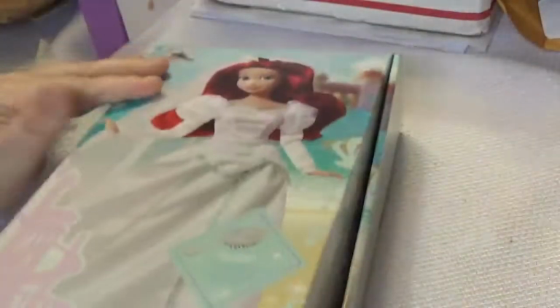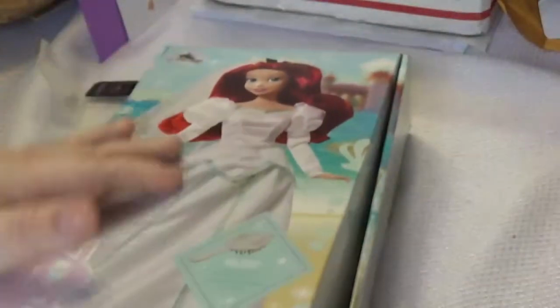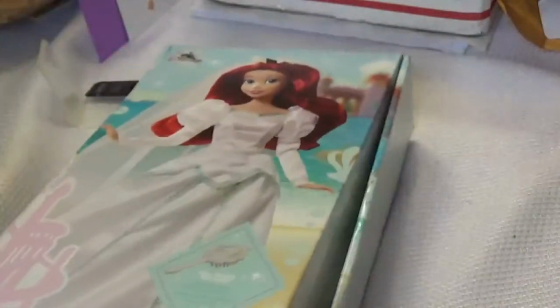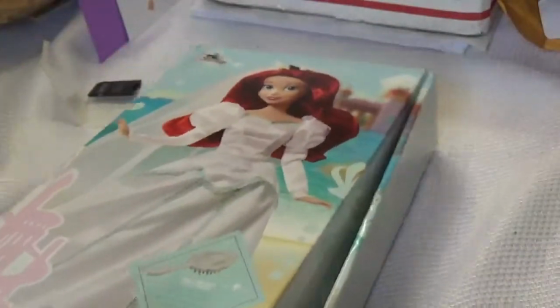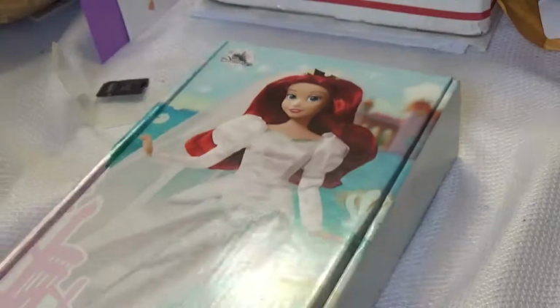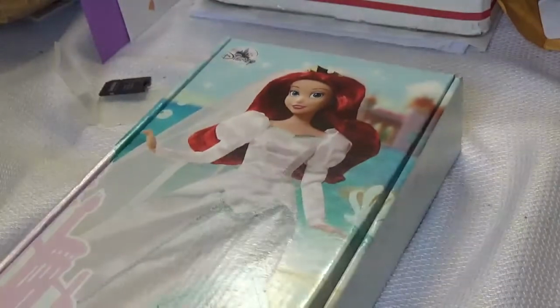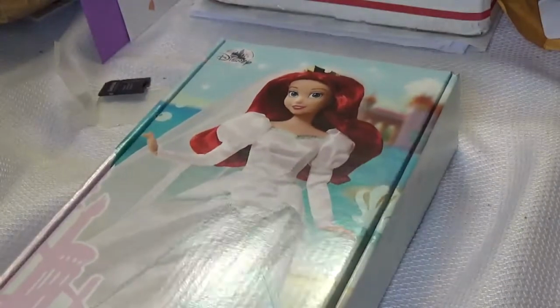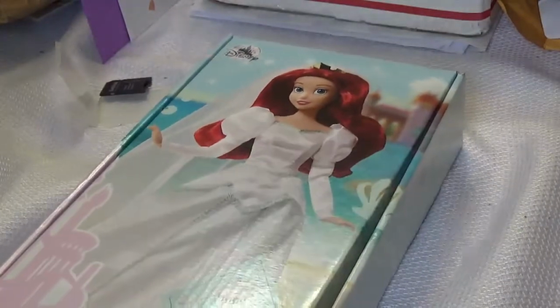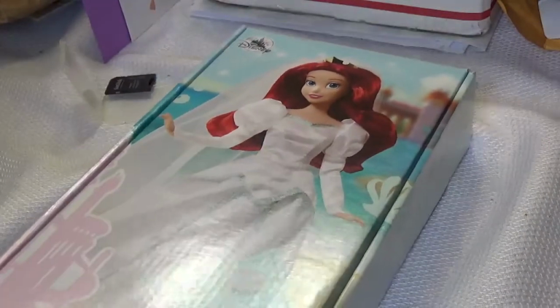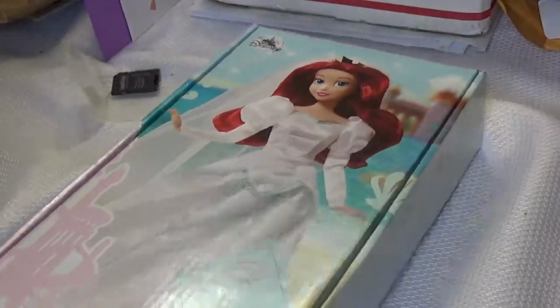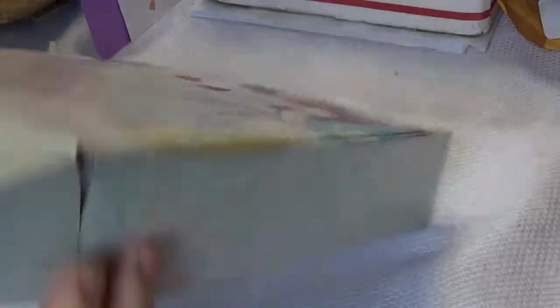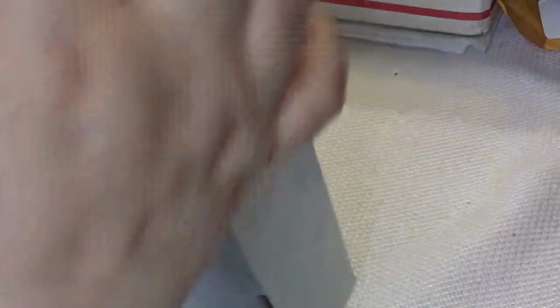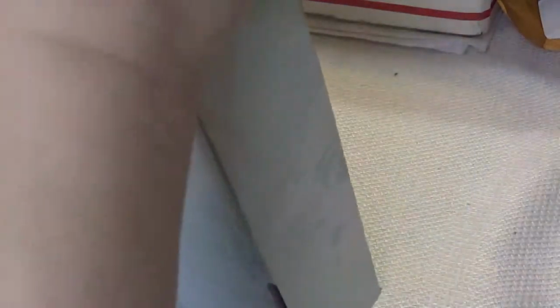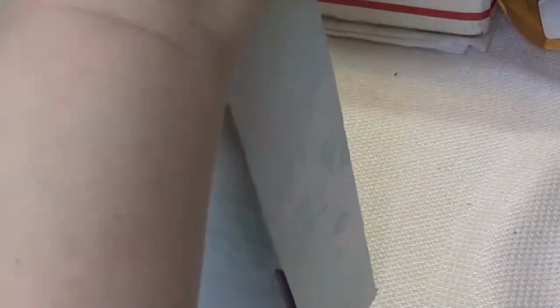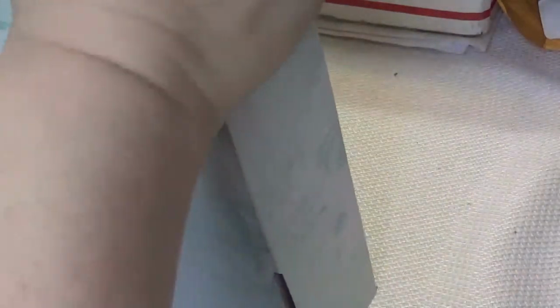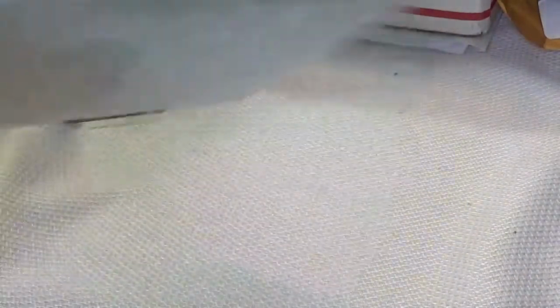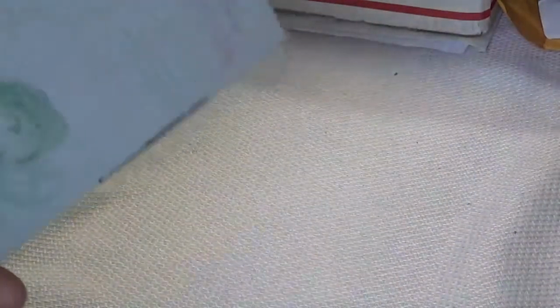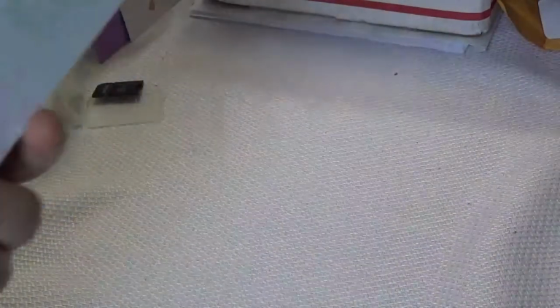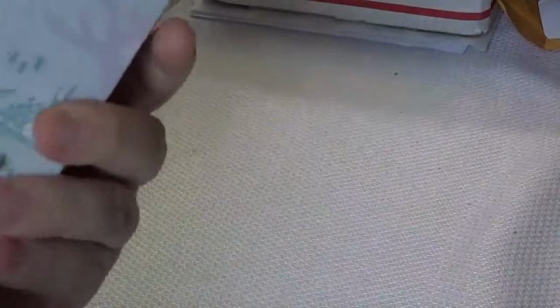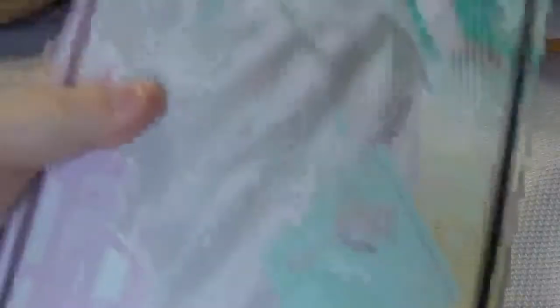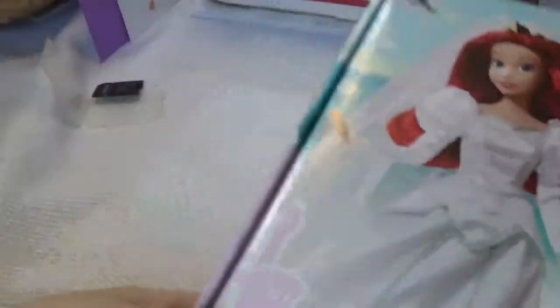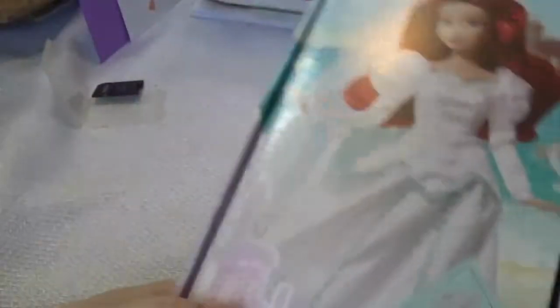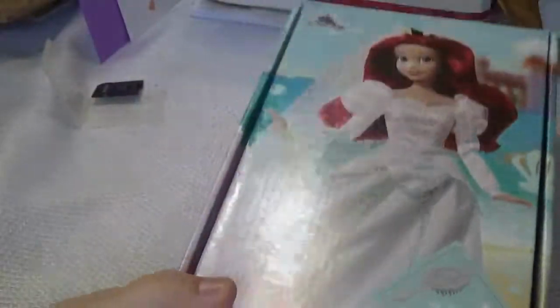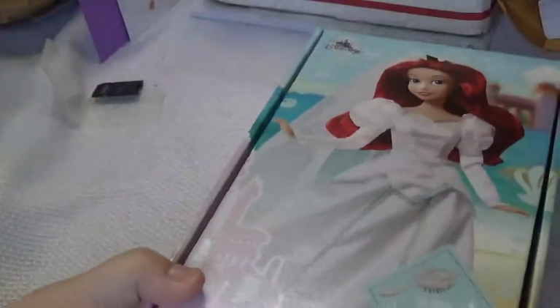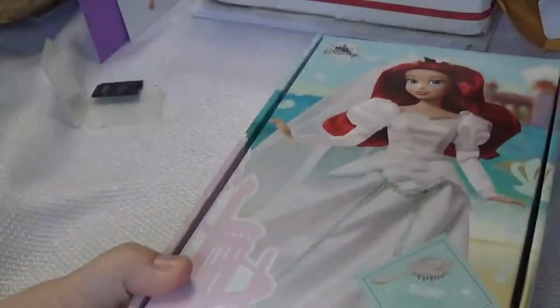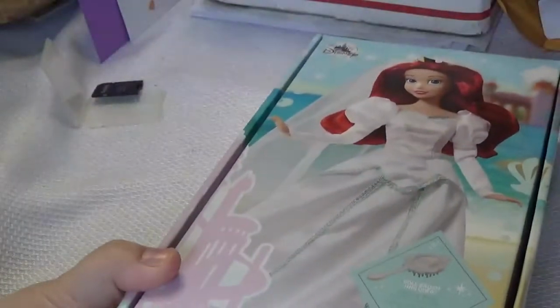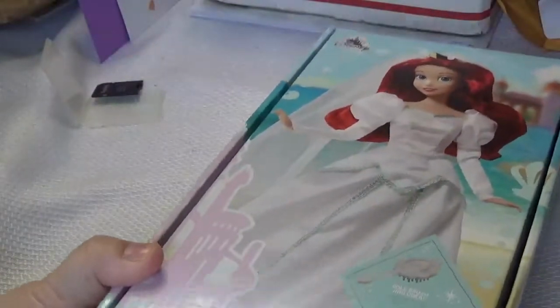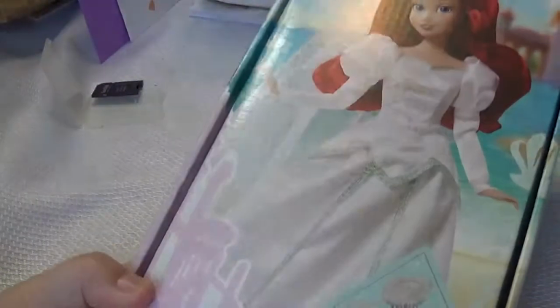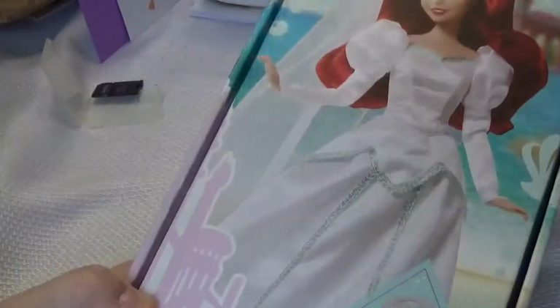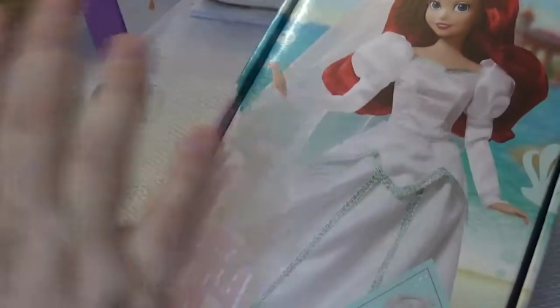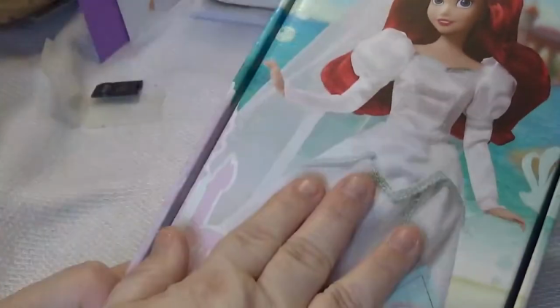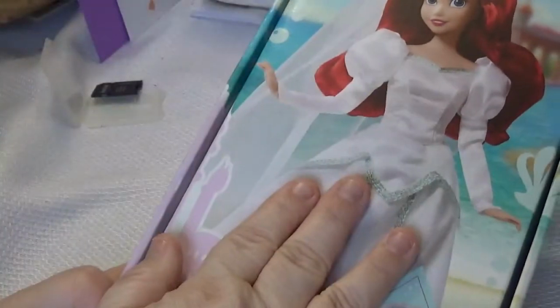So this is Little Mermaid — this is Ariel in her wedding gown, and I am a huge Little Mermaid fan. It was a $20 doll and I got it for nothing because of my birthday gift, so I'm really thankful to Disney for the gift.